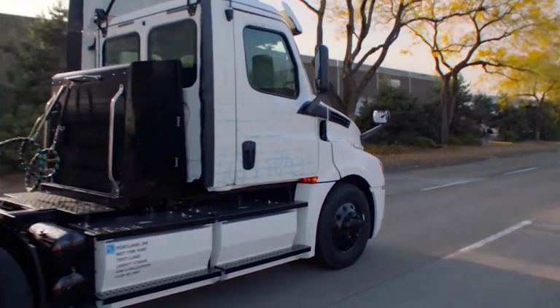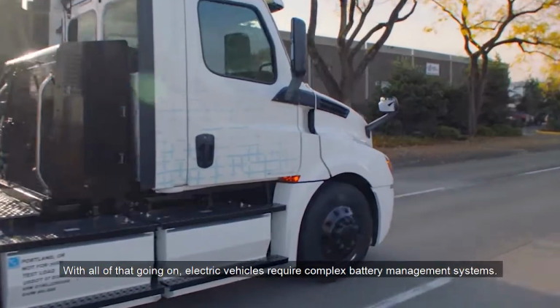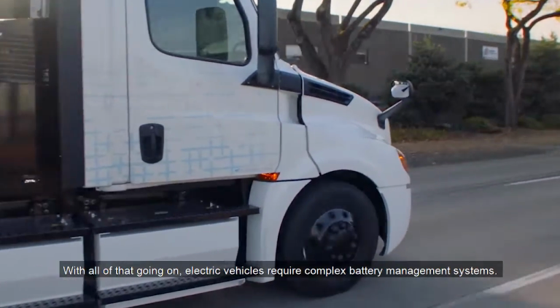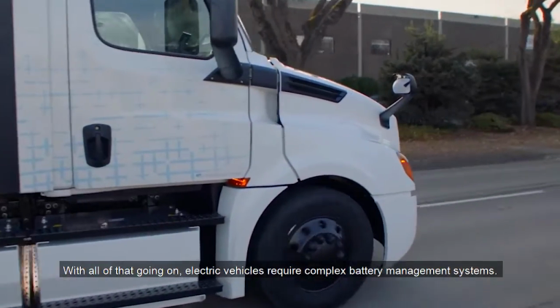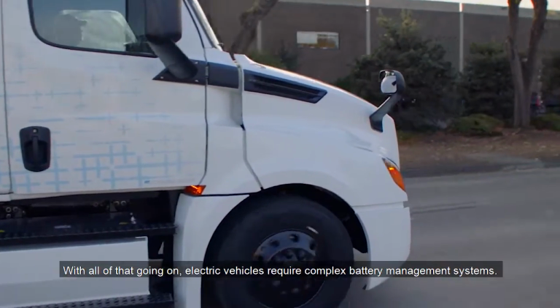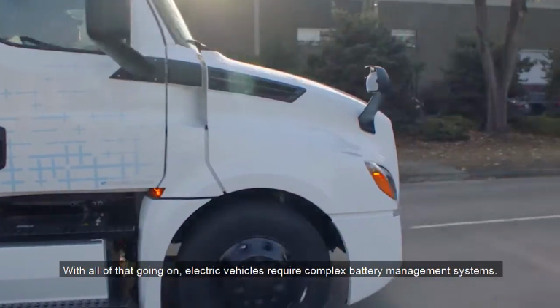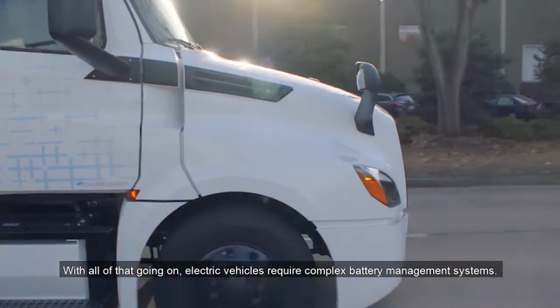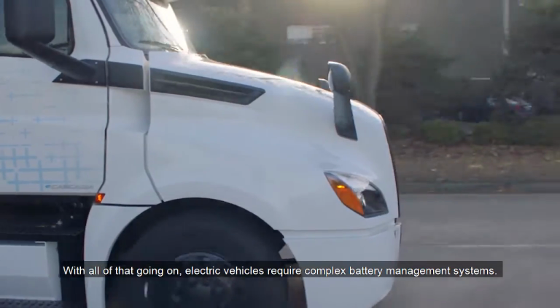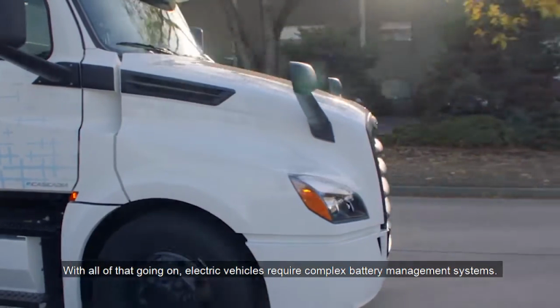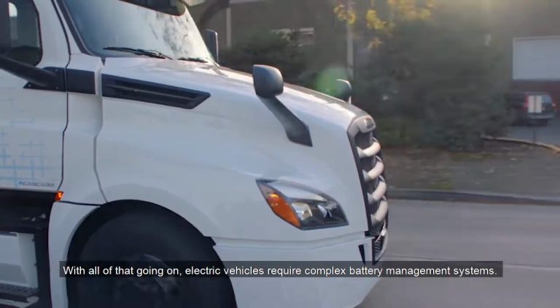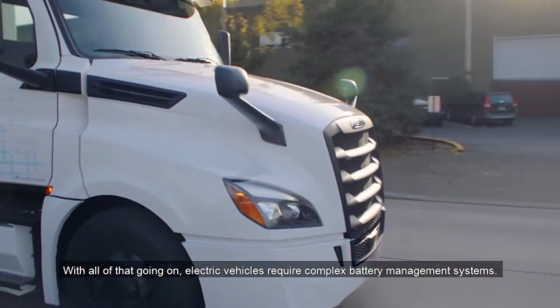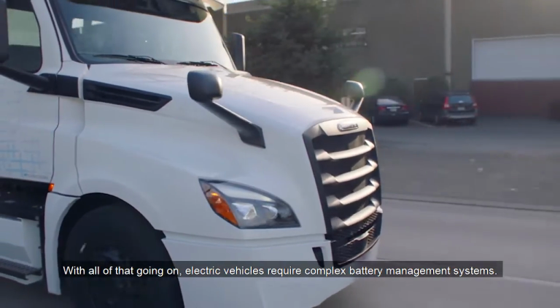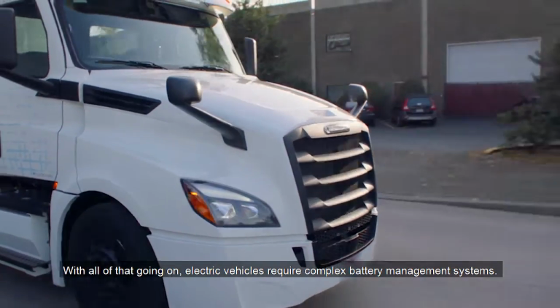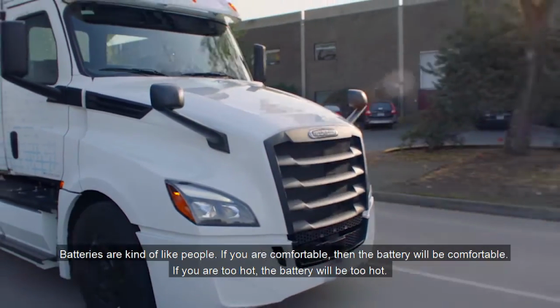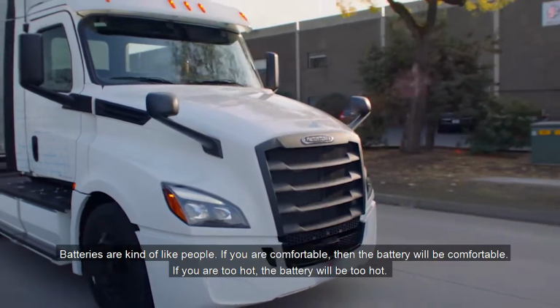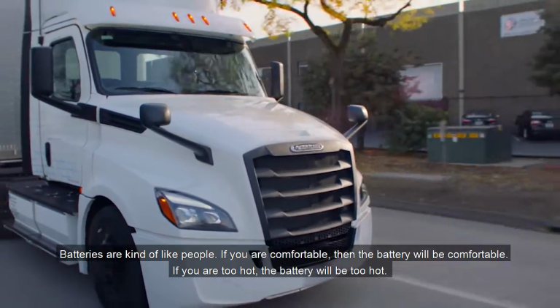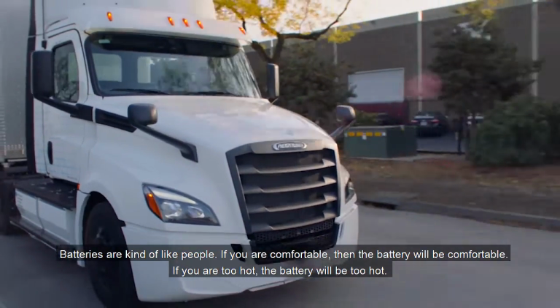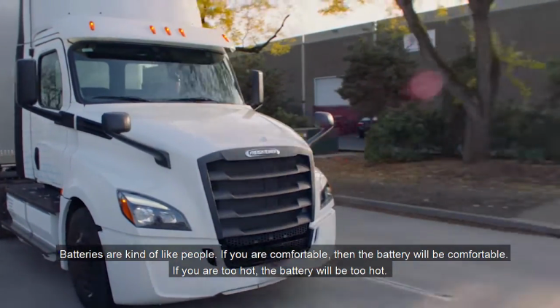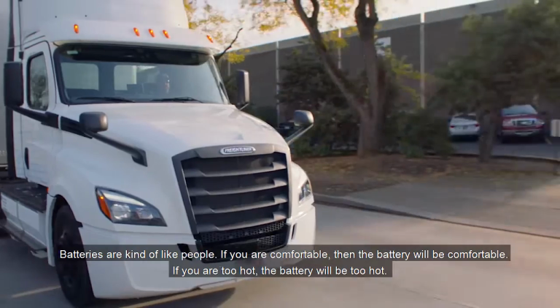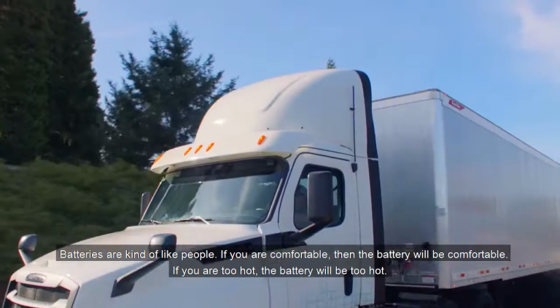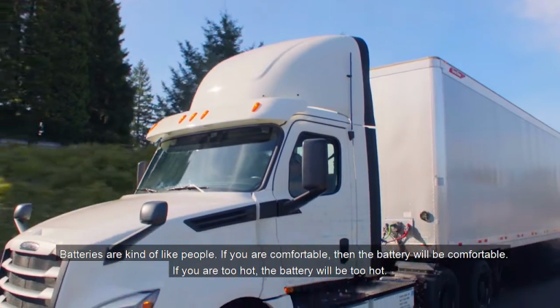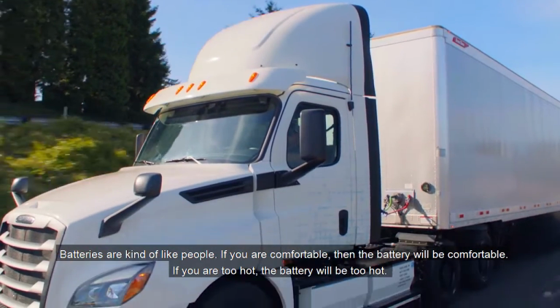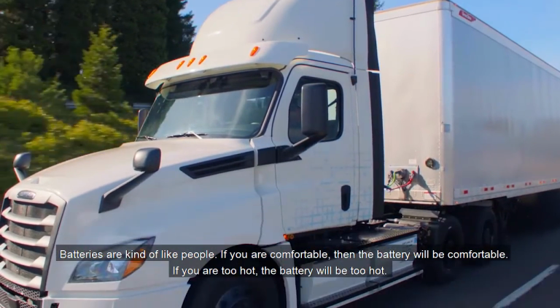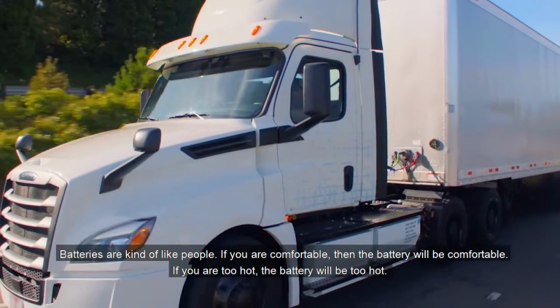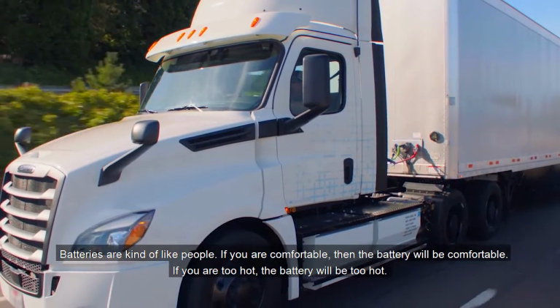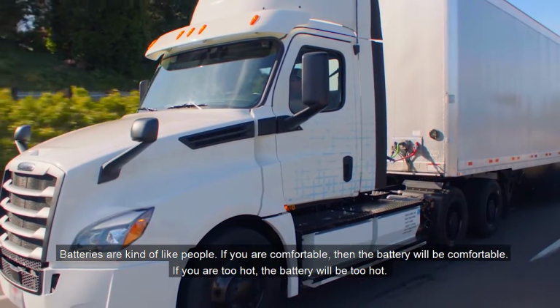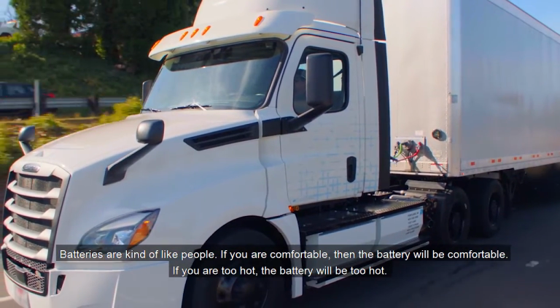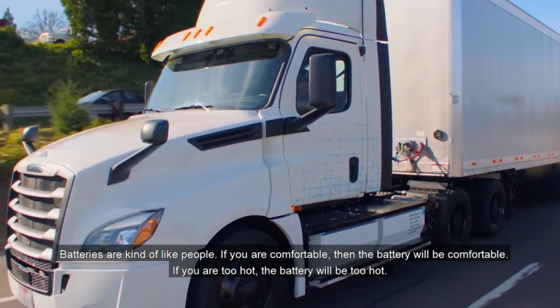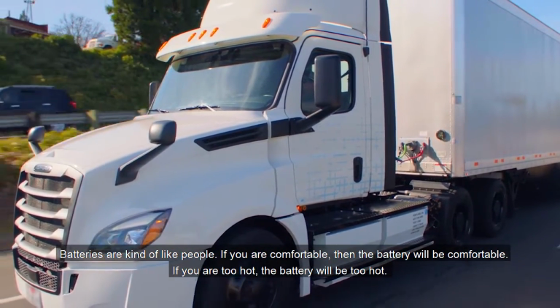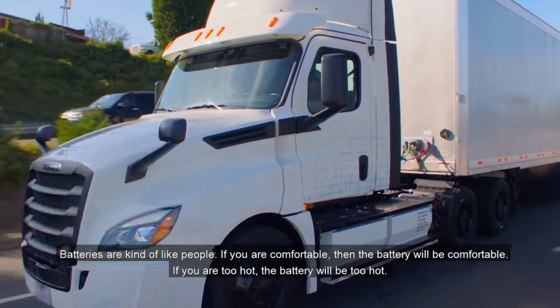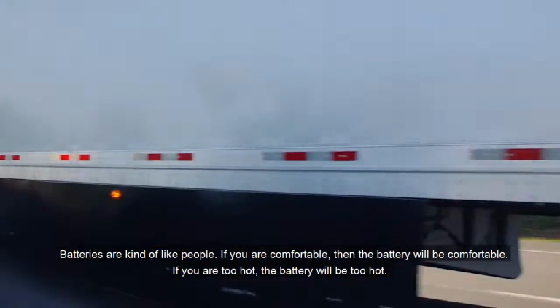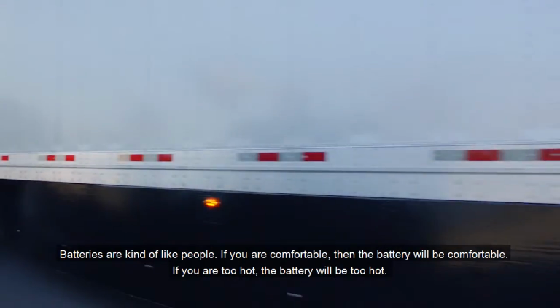With all of that going on, electric vehicles require complex battery management systems. Batteries are kind of like people — if you're comfortable, then the battery will be comfortable. If you're too hot, the battery will be too hot.